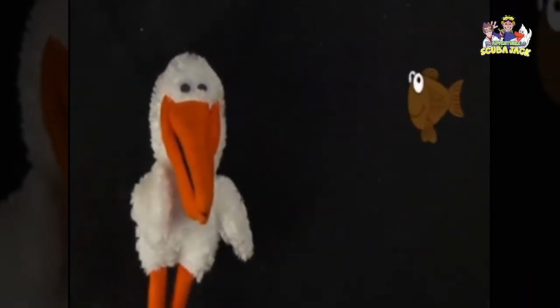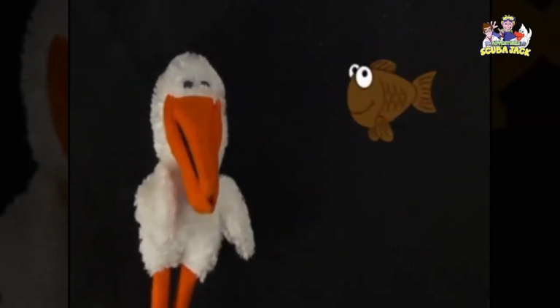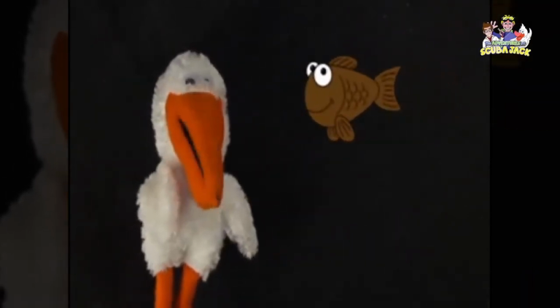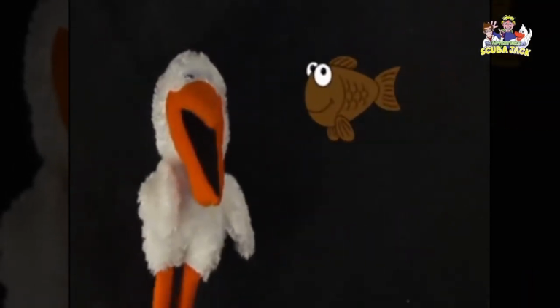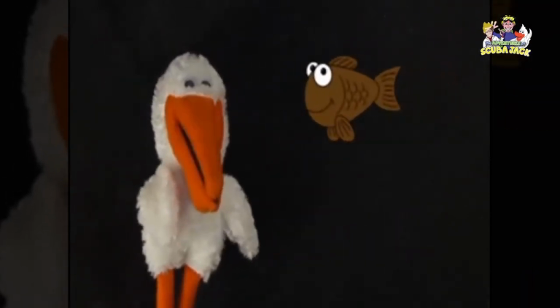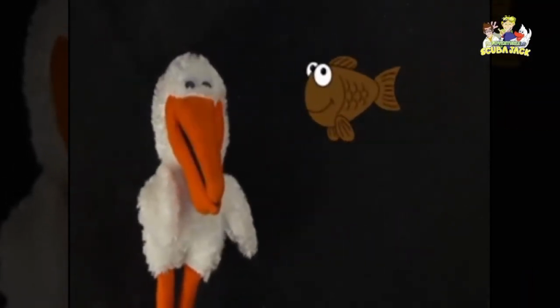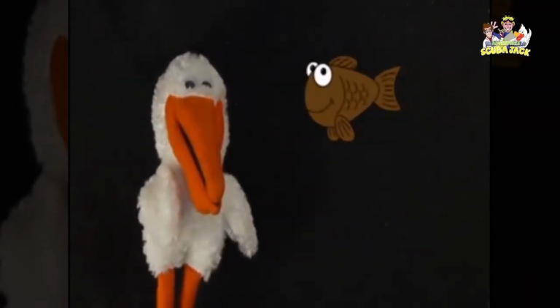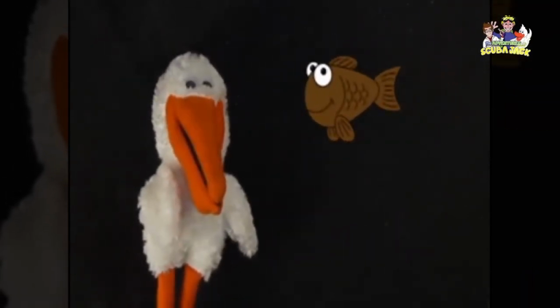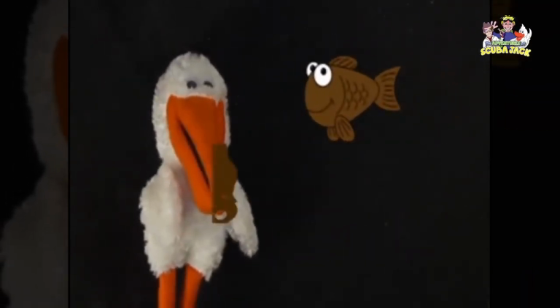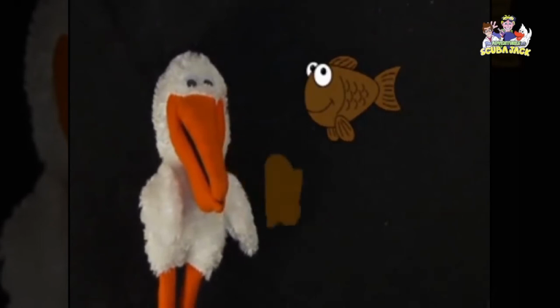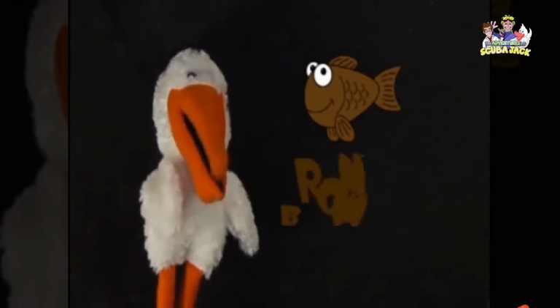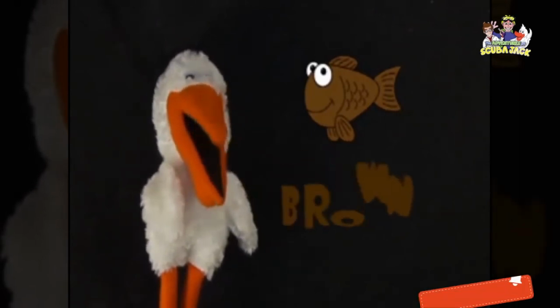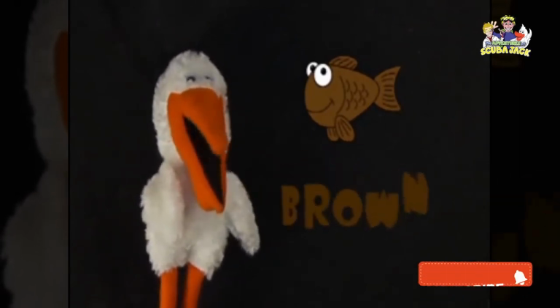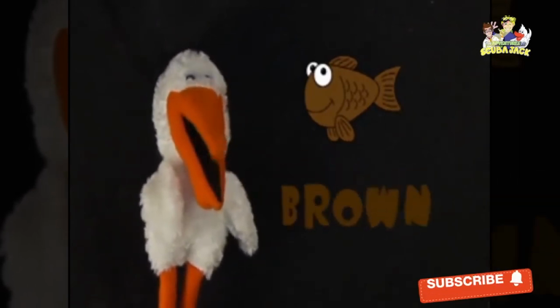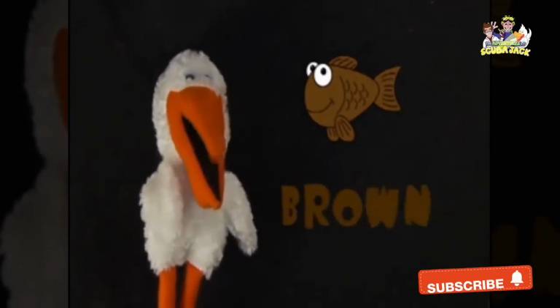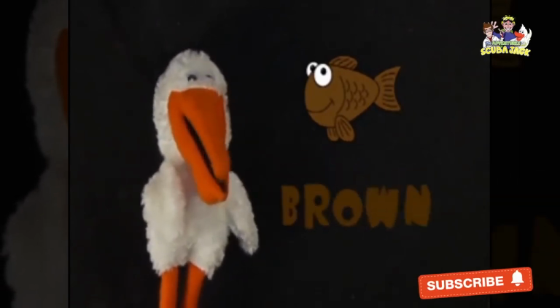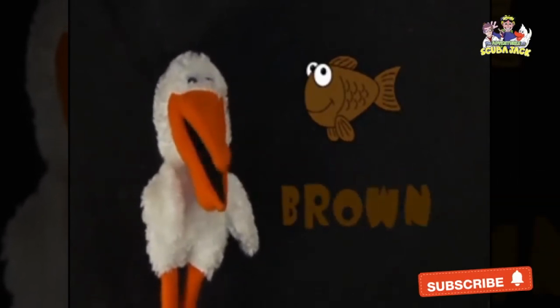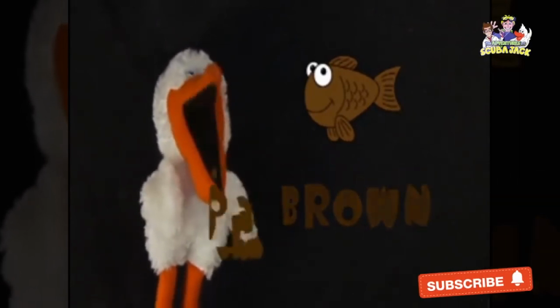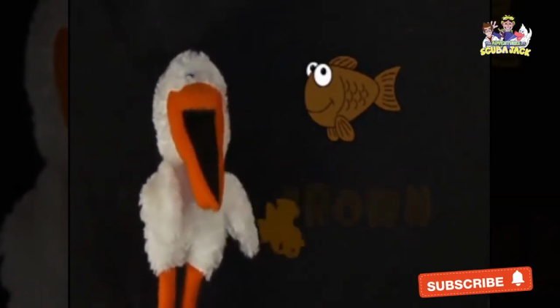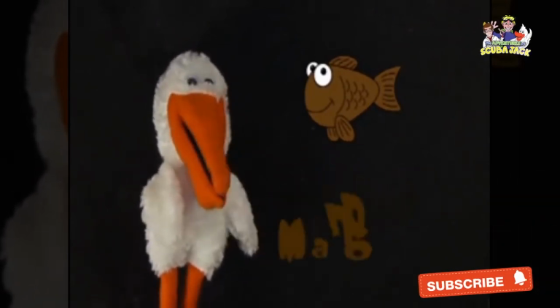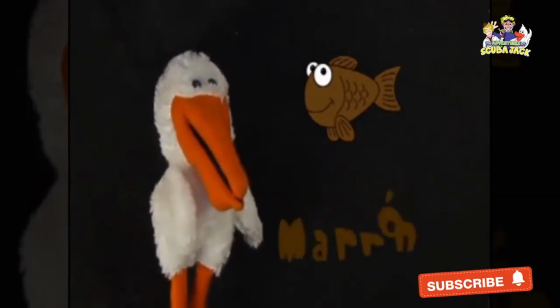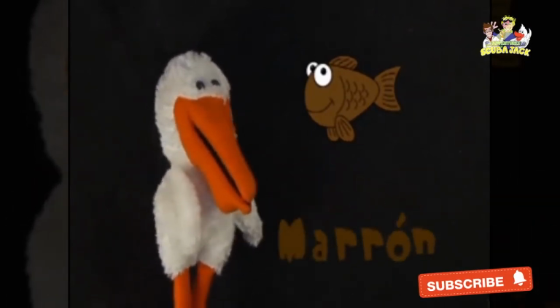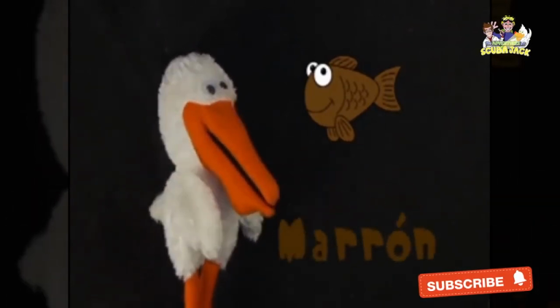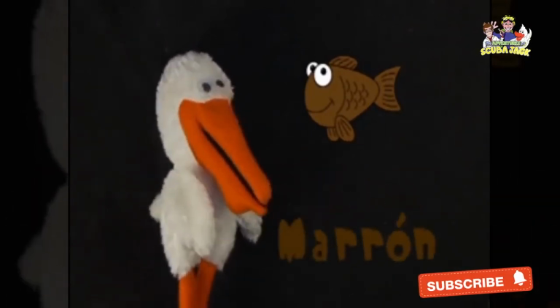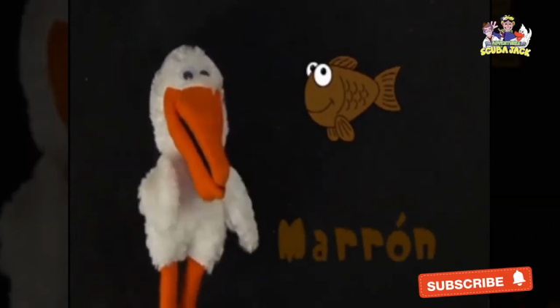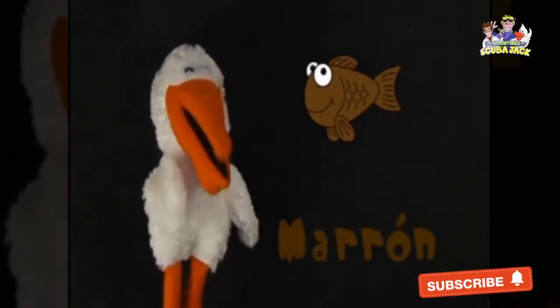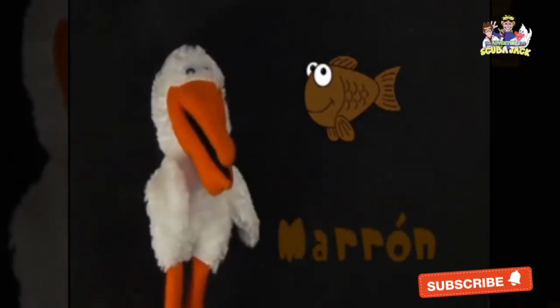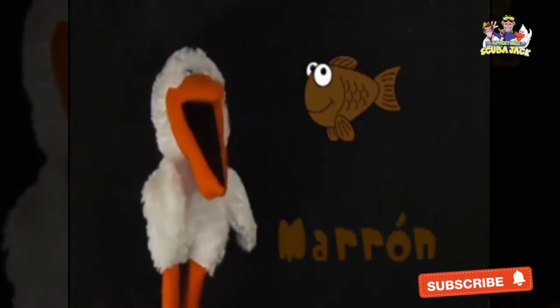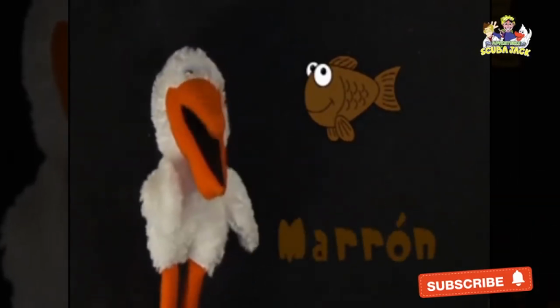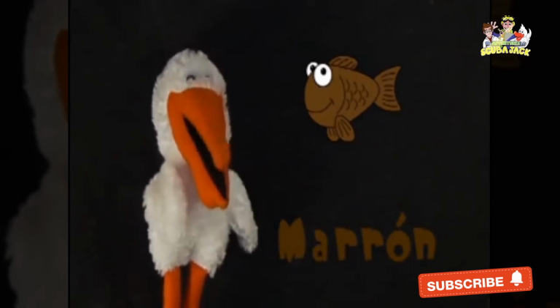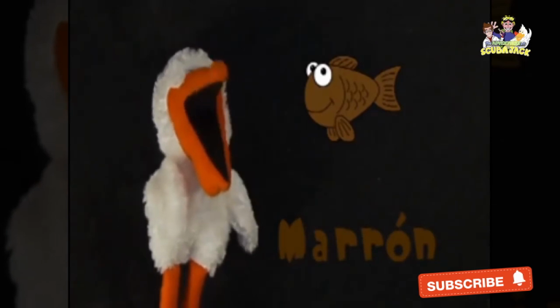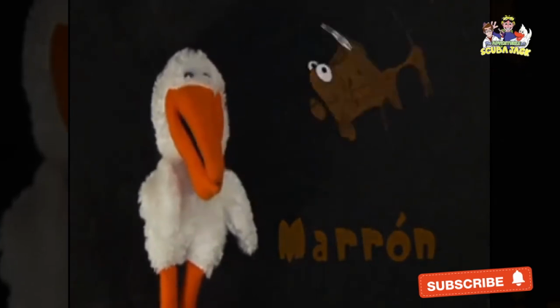Or here is the fish — this one is brown. Can you say marron? Marron. Muy bien, very good!